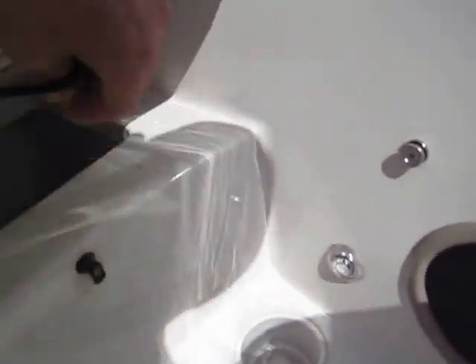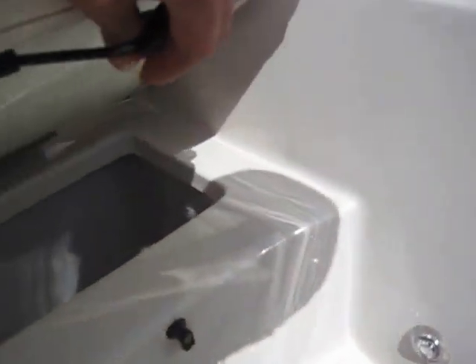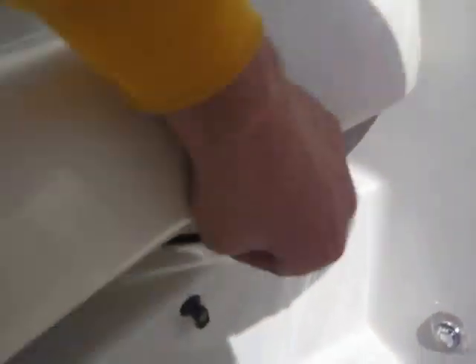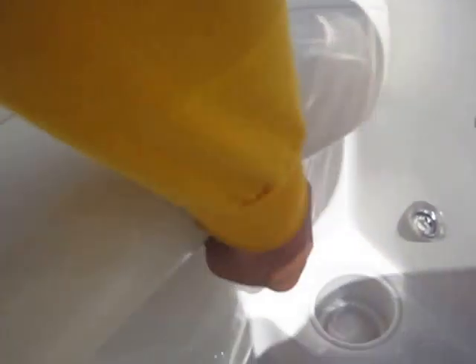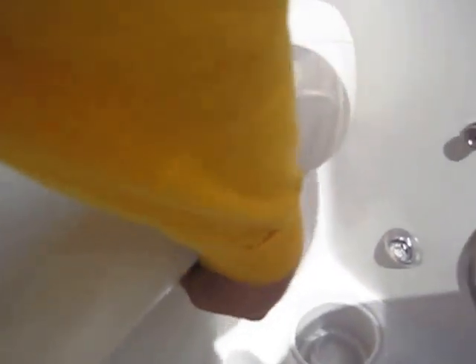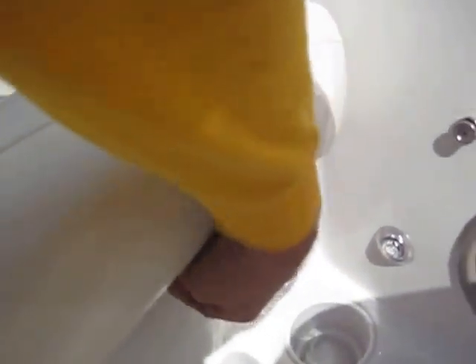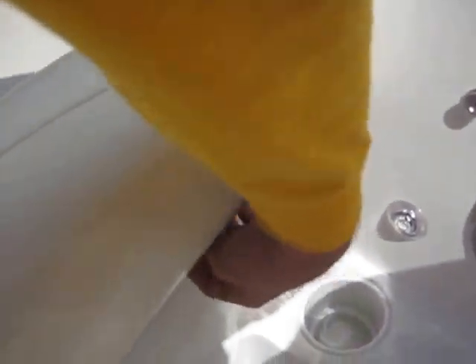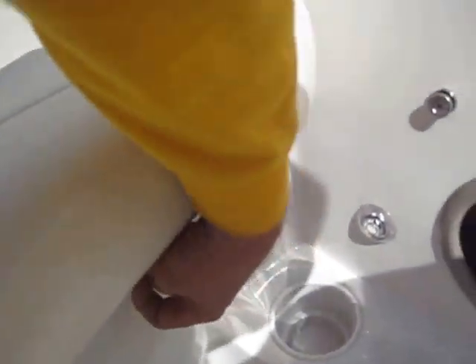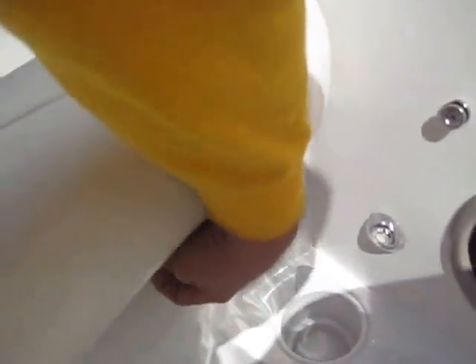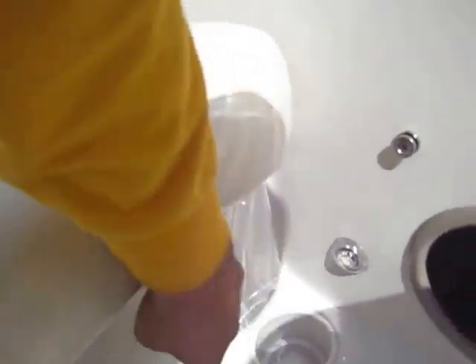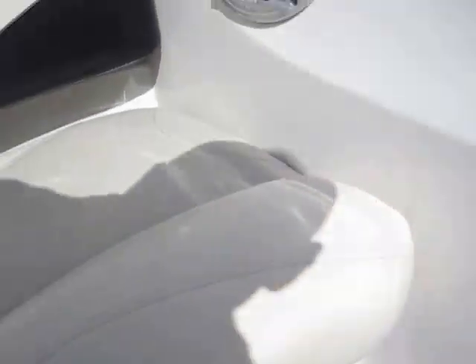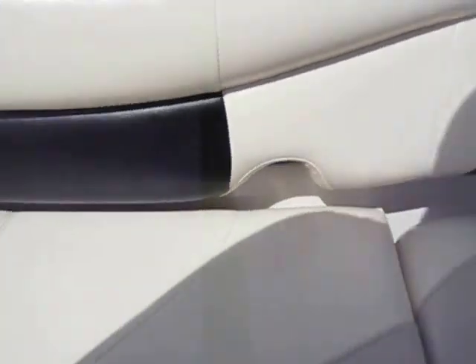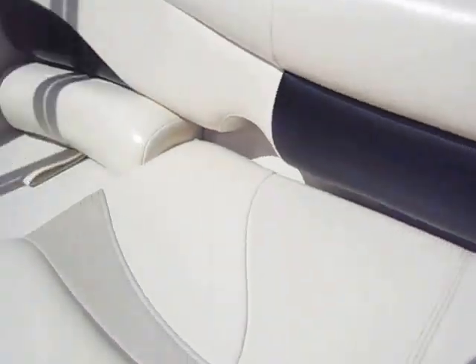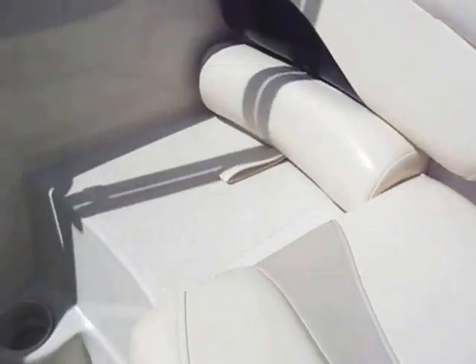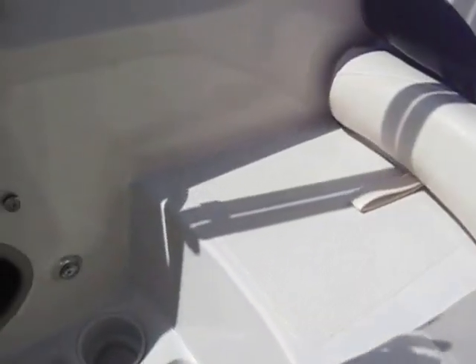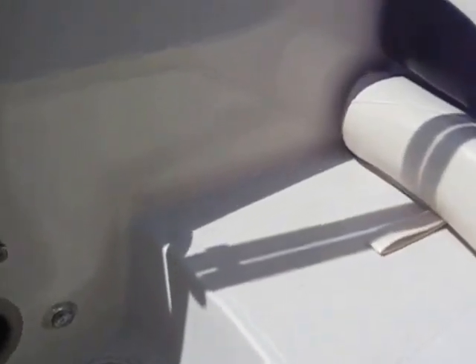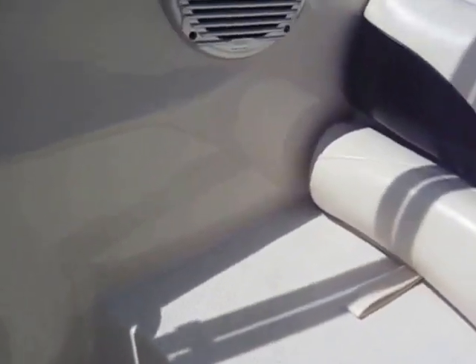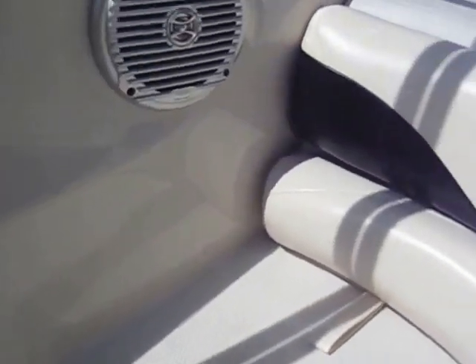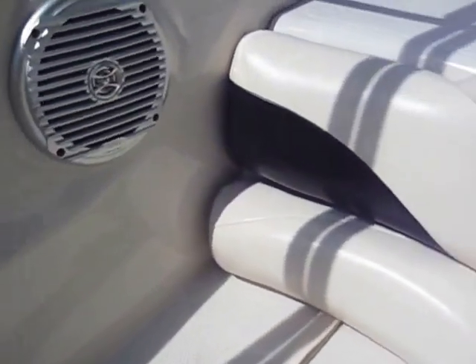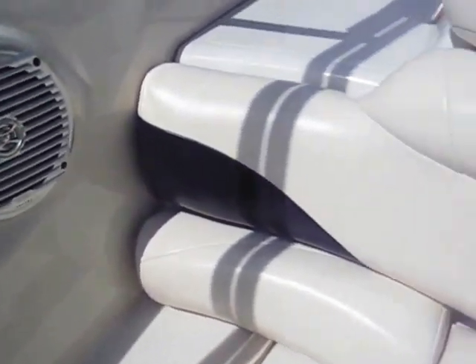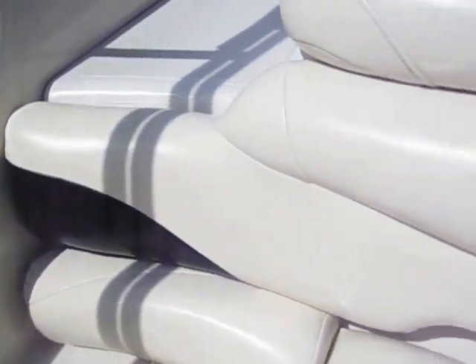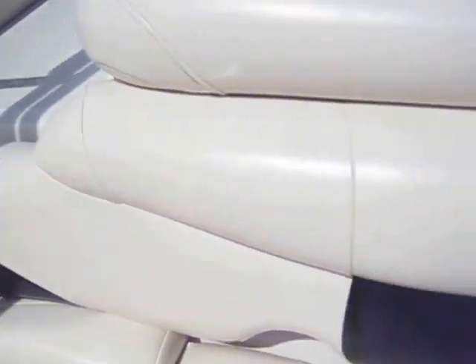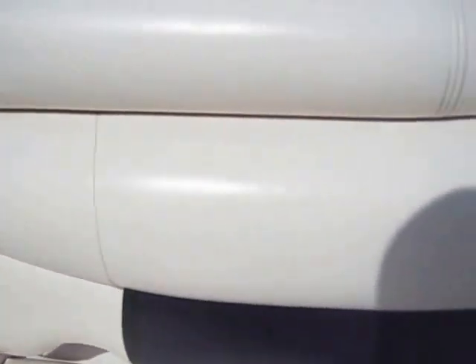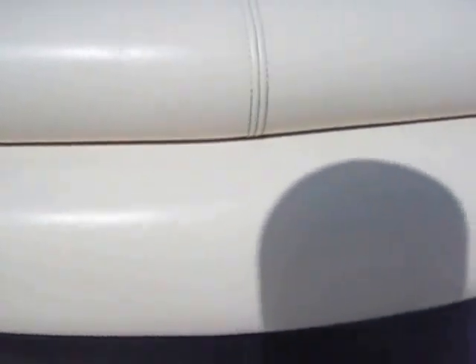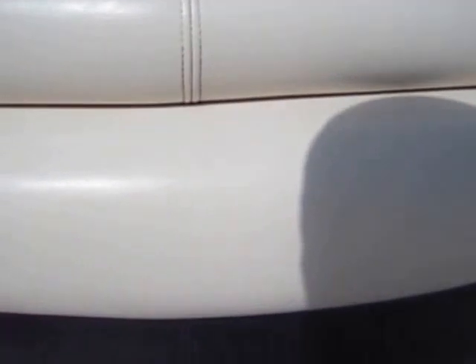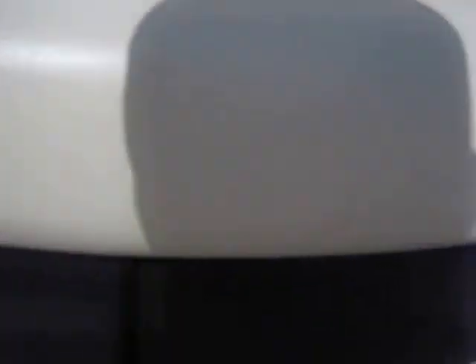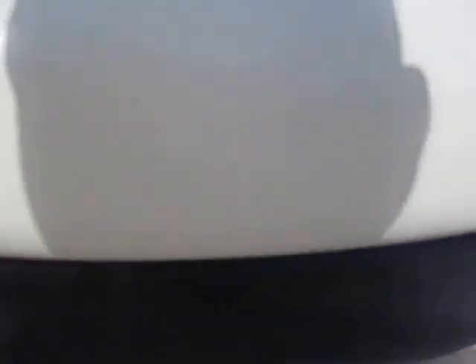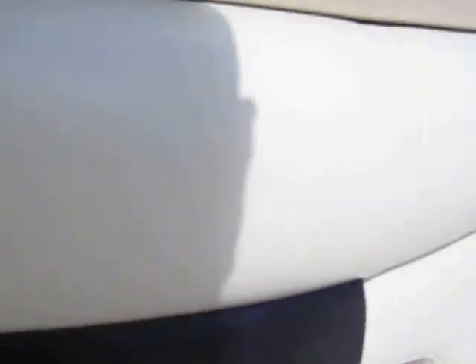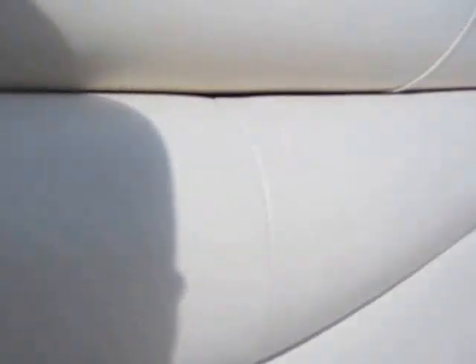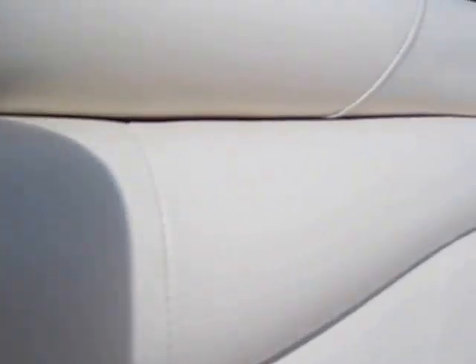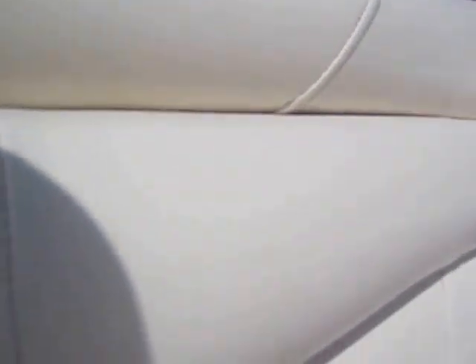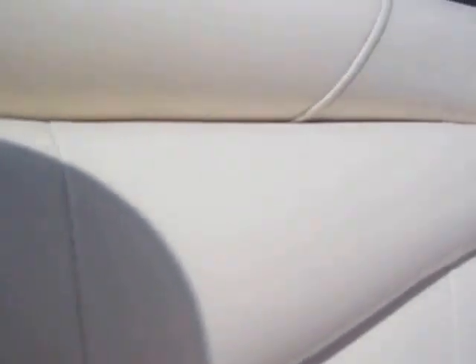We've got lighting in the interior that must look great in the evenings. We just get these vessels in that are so clean and neat — people get them thinking they're going to use them a lot, and they just don't. They still get them serviced, and she's still going to go through inspection, but I'm not expecting any issues.